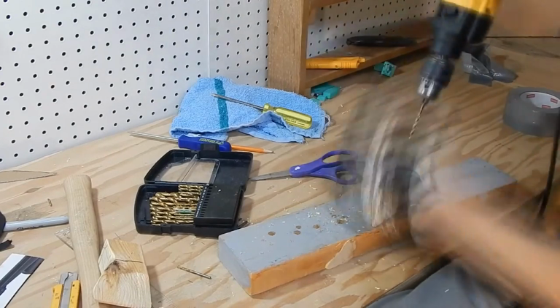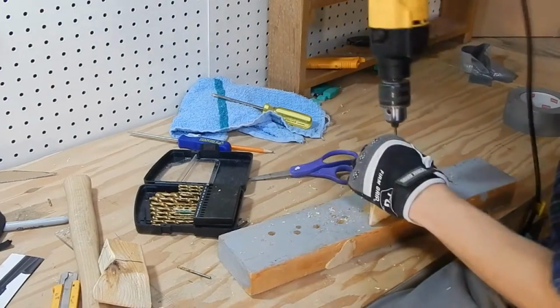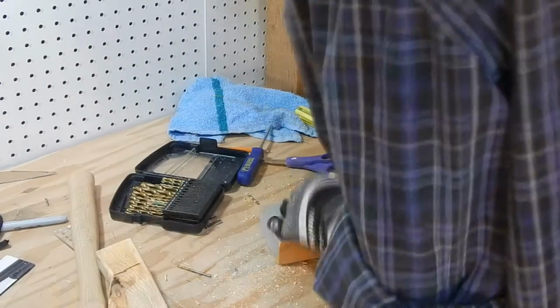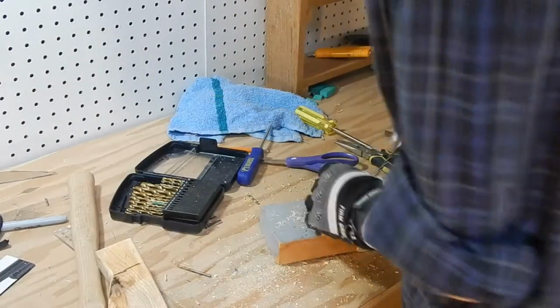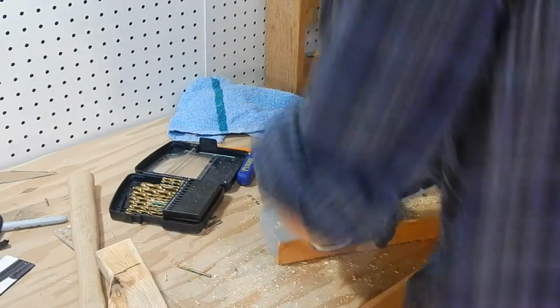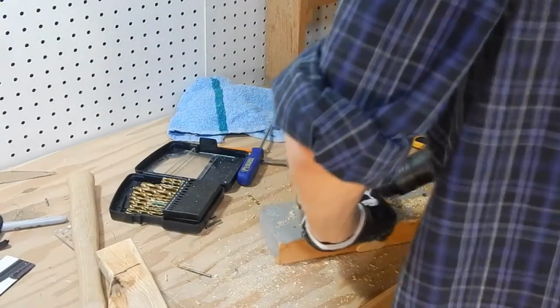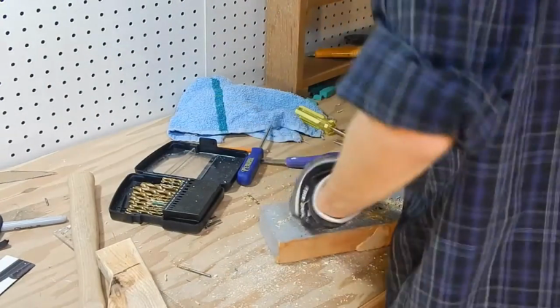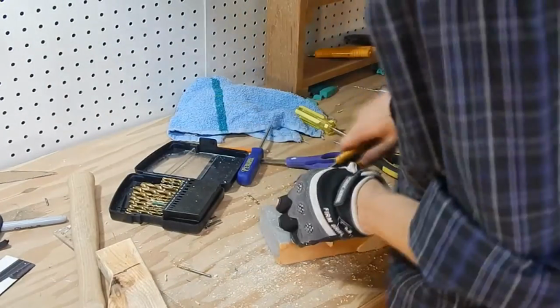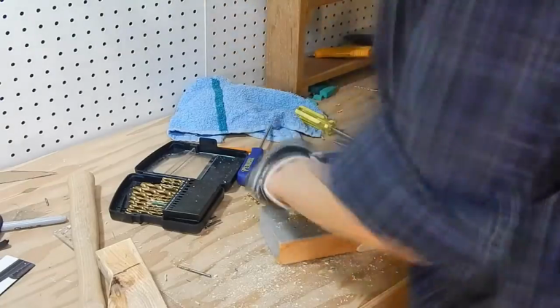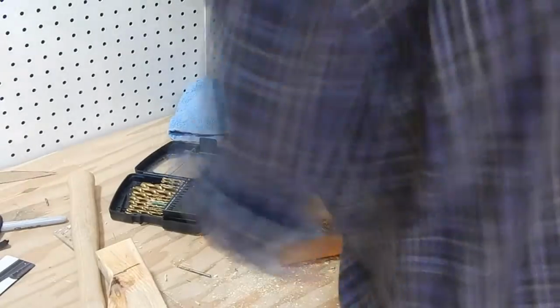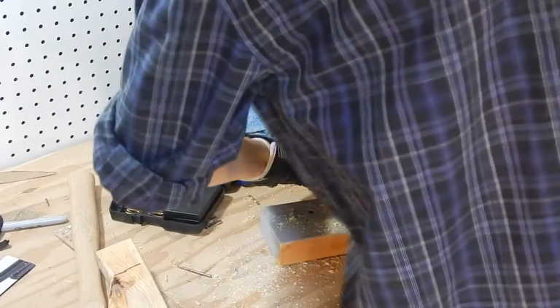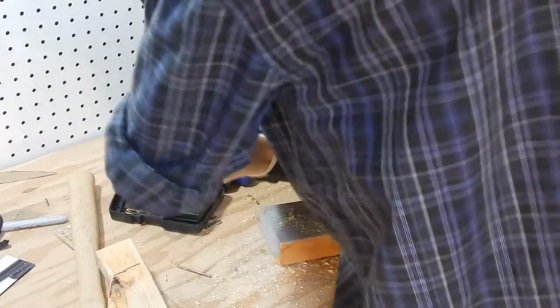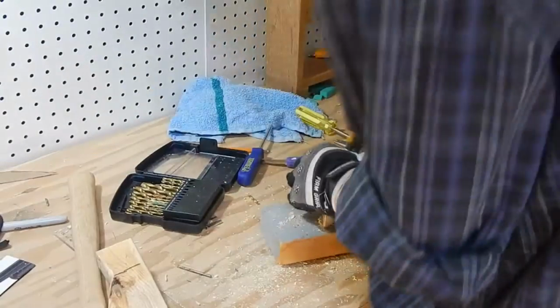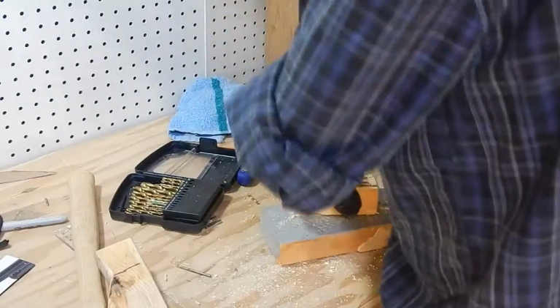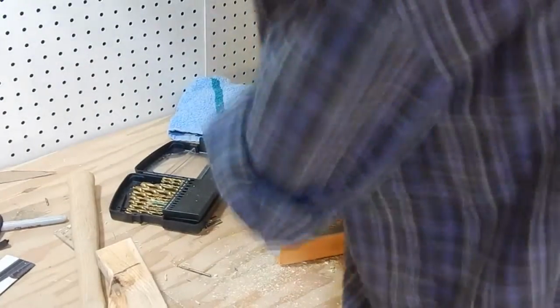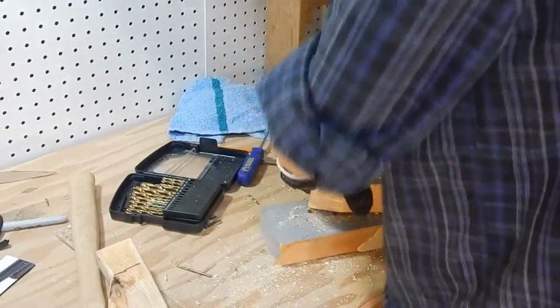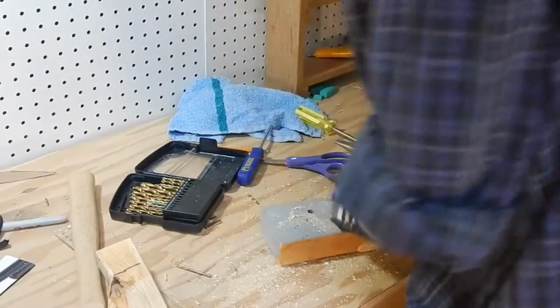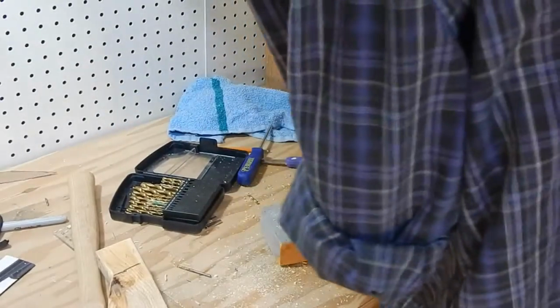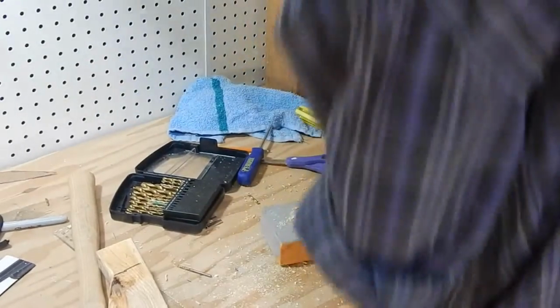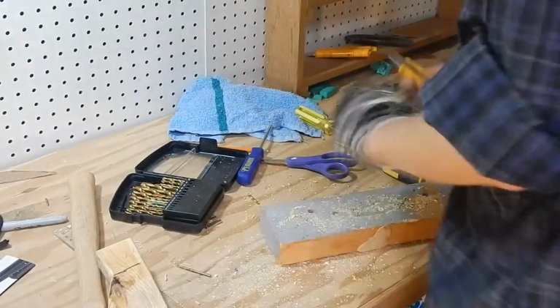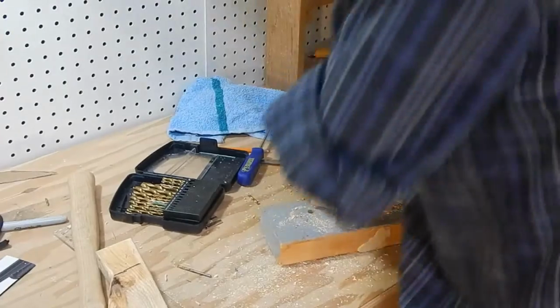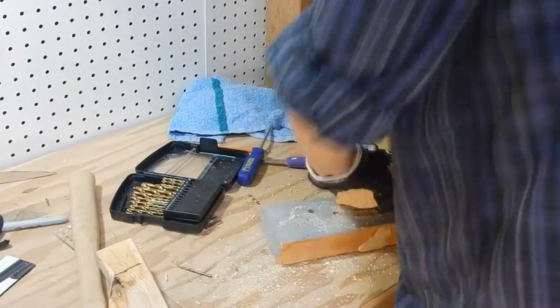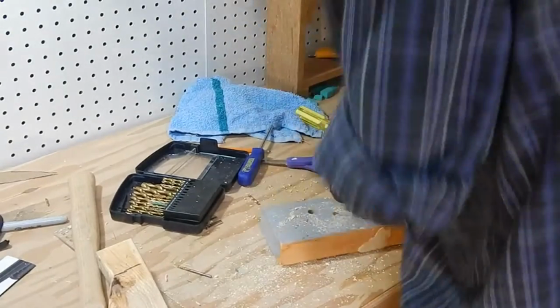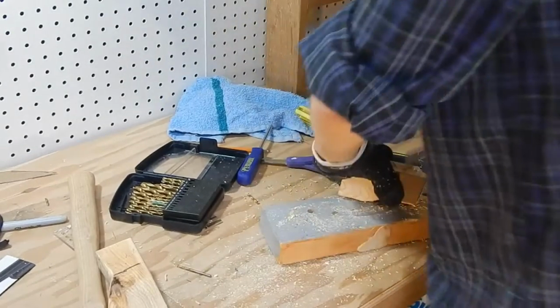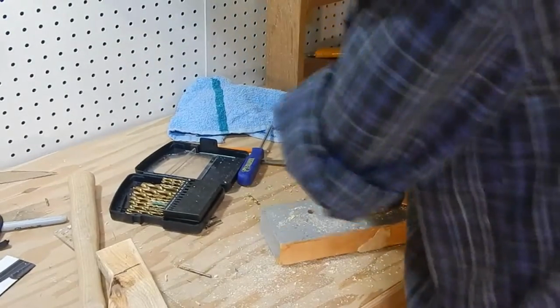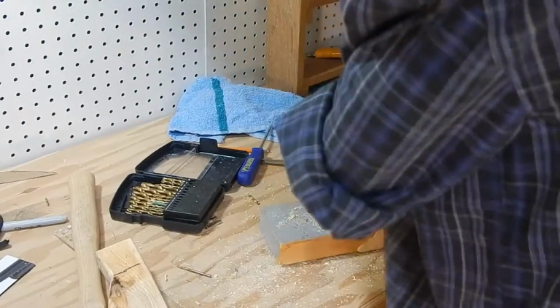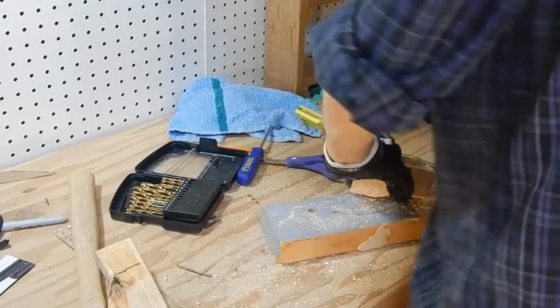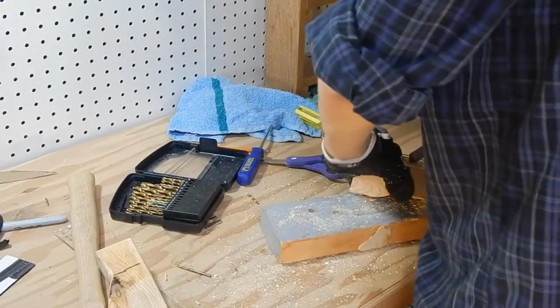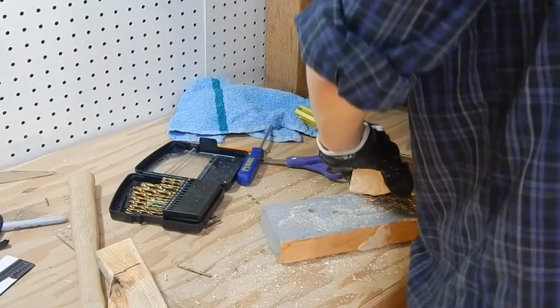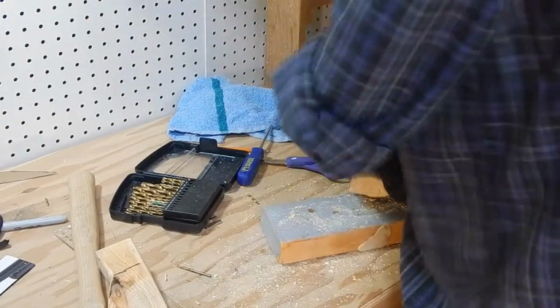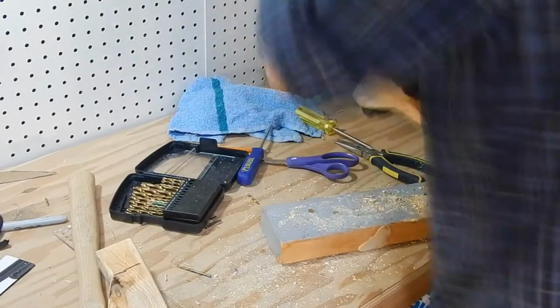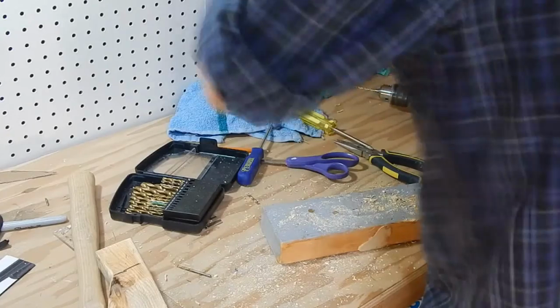Then I used a smaller drill bit to get in between the corner holes. The idea is to create an outline of holes. My tip for this is to use the smallest drill bit you have to get the holes really close together. The more holes the better.